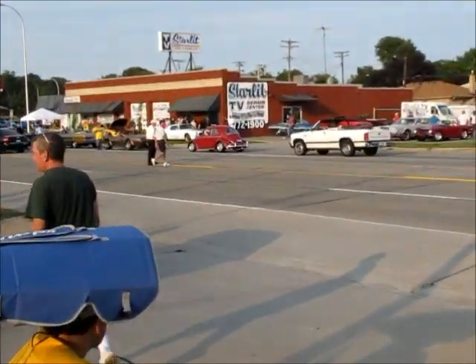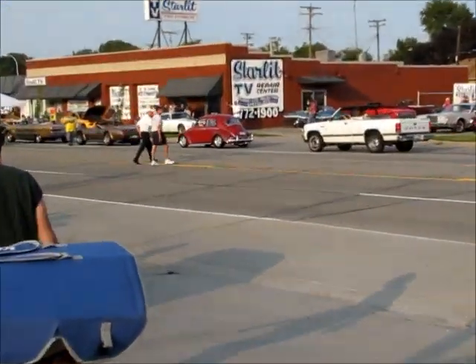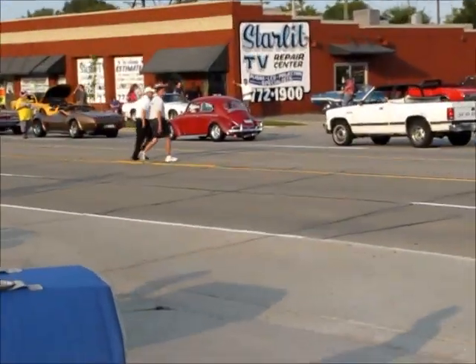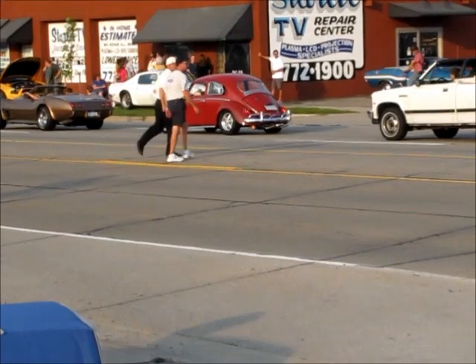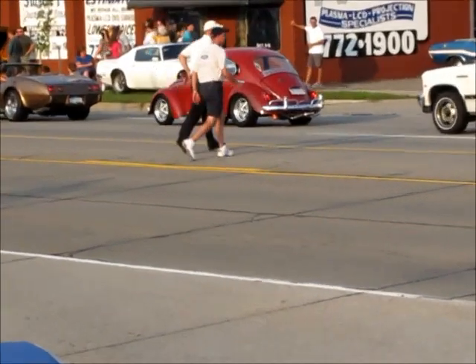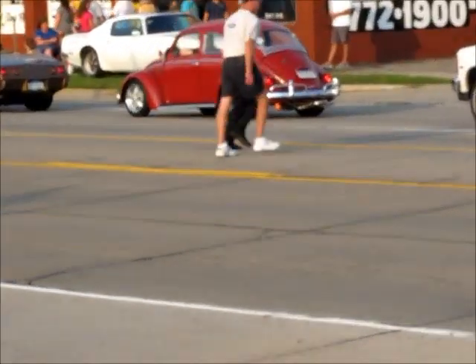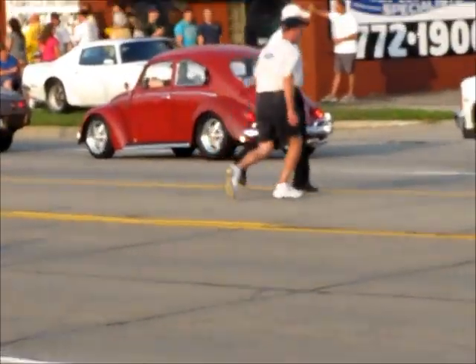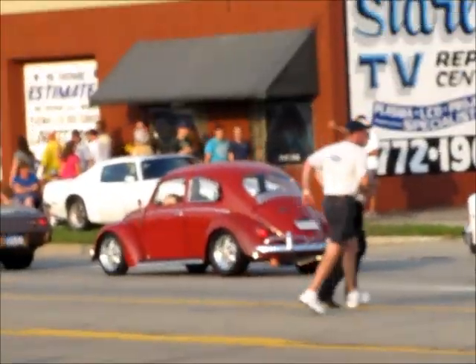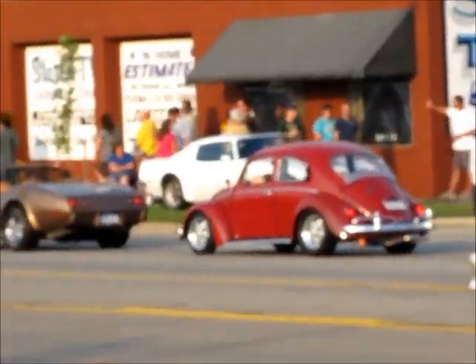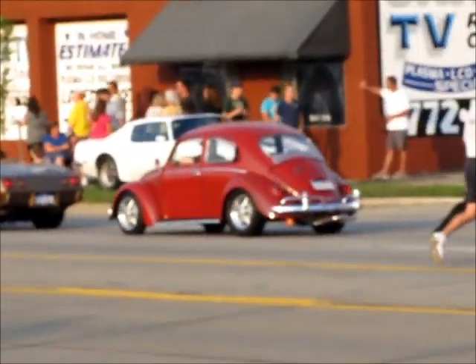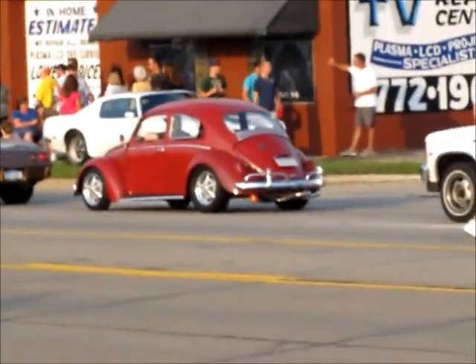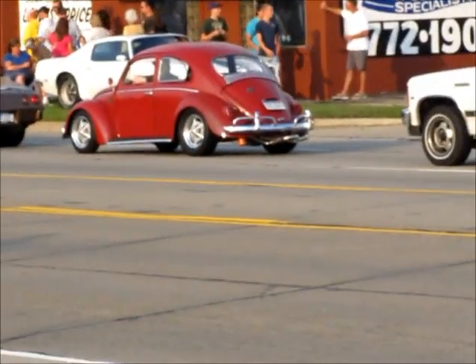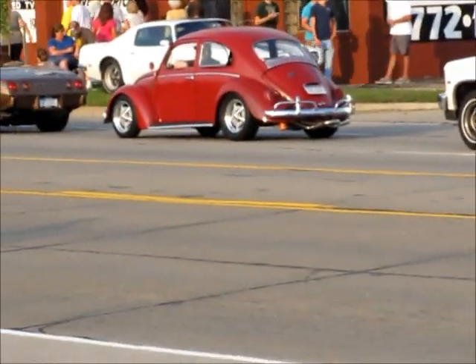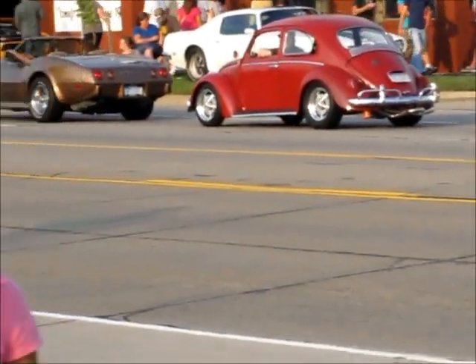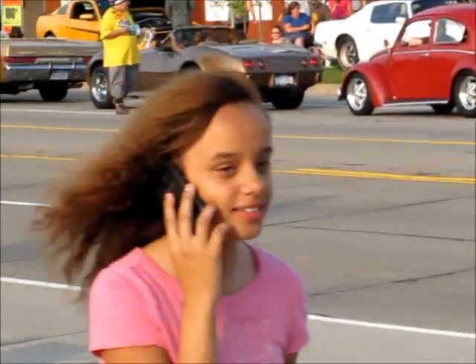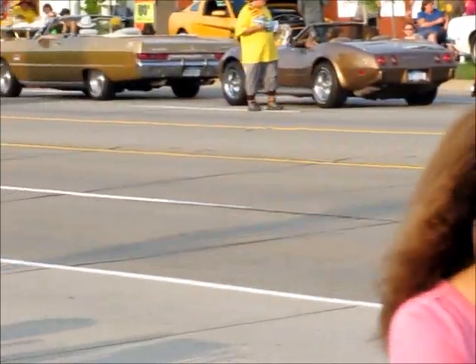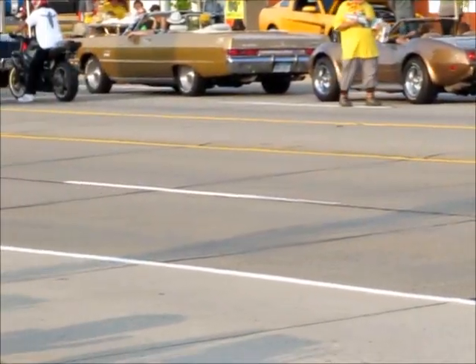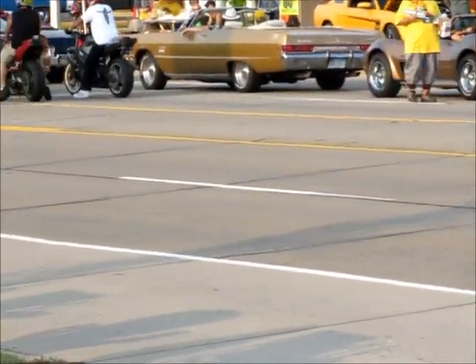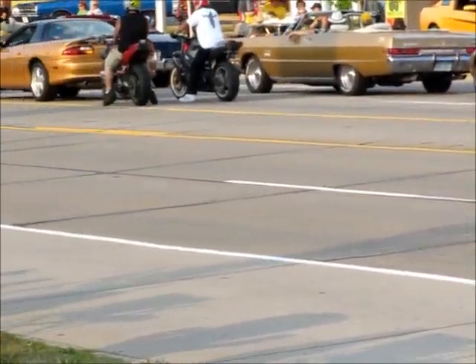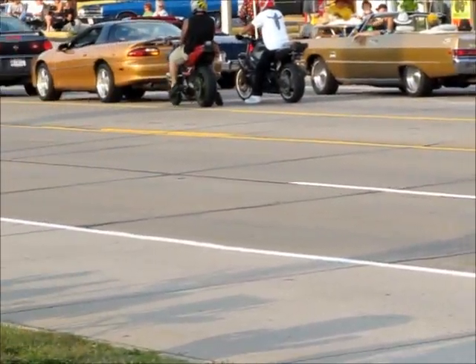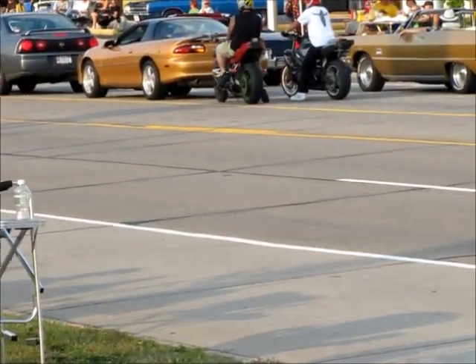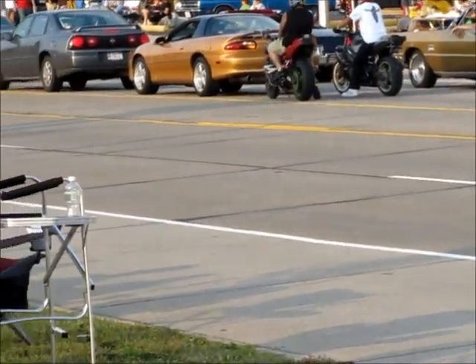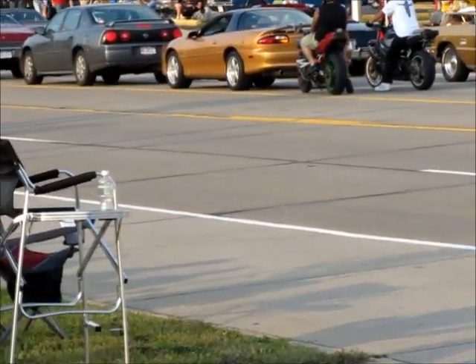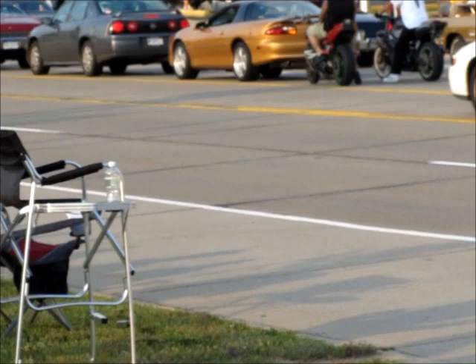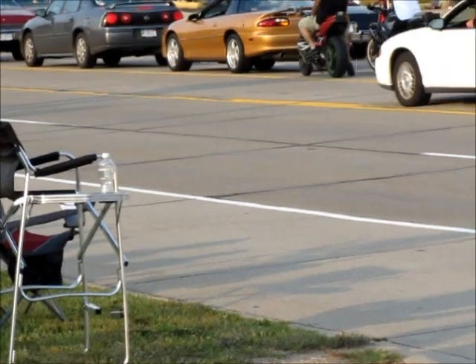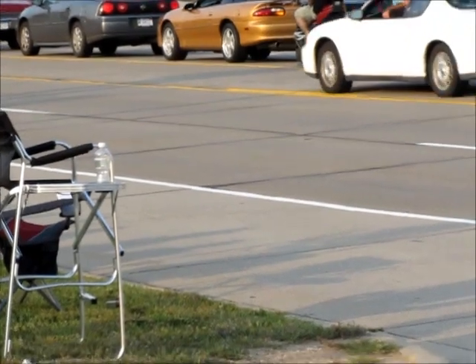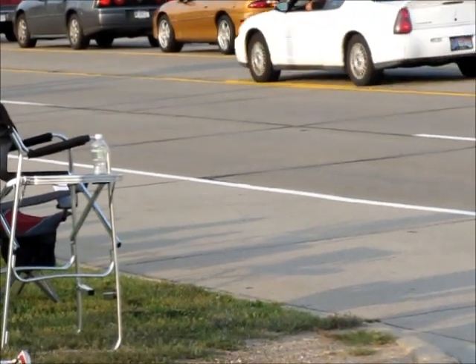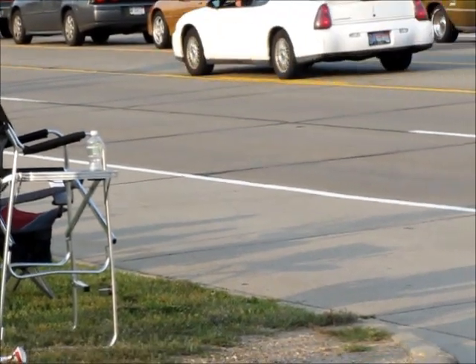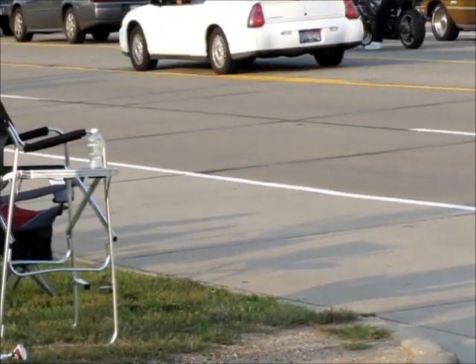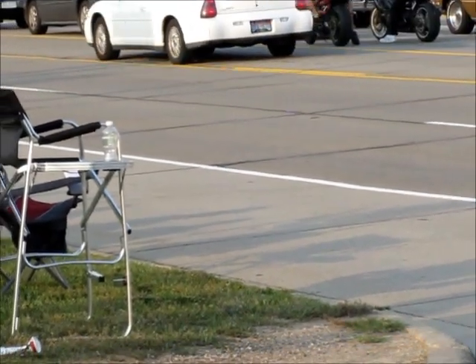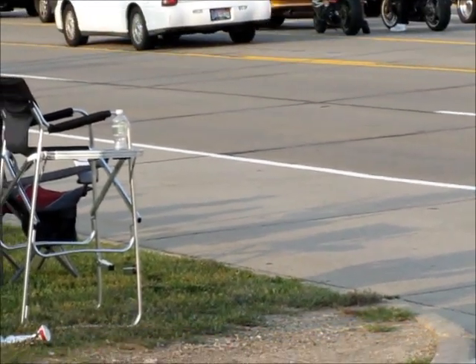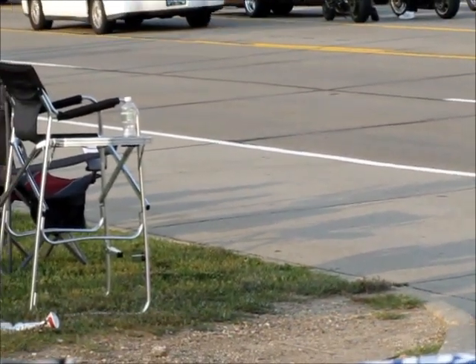Hey Judy, another slug bug — a little red one. I think I'm up on you four to one here, and I have pictures to prove it.